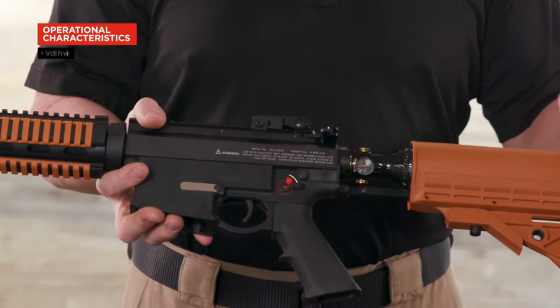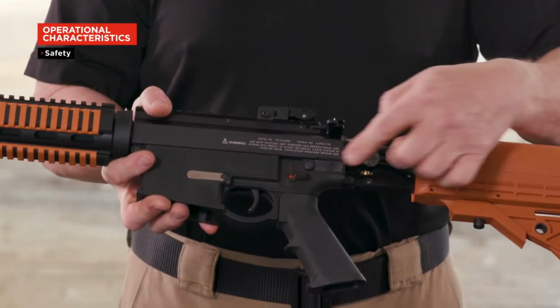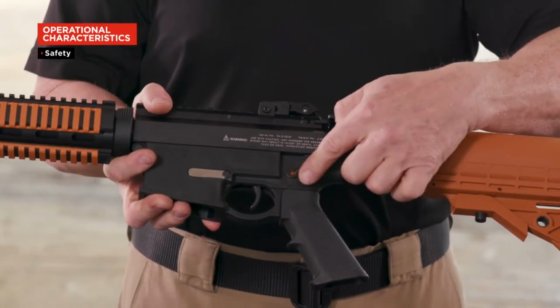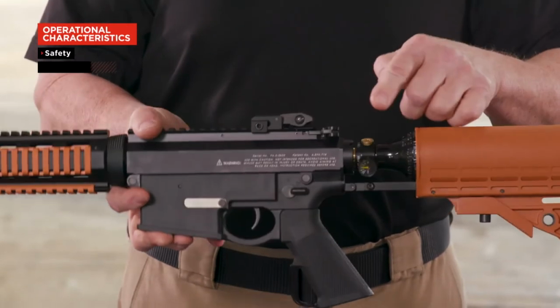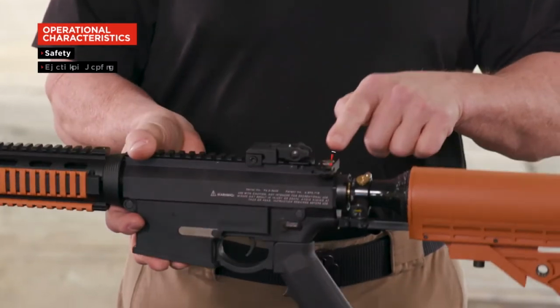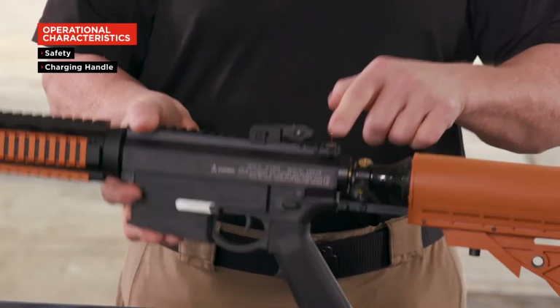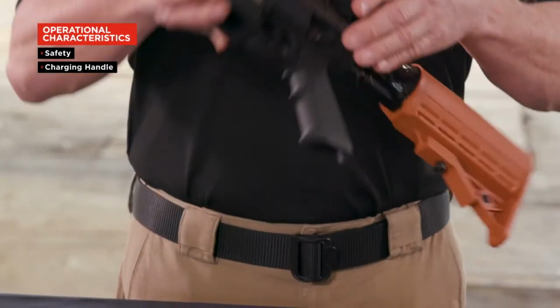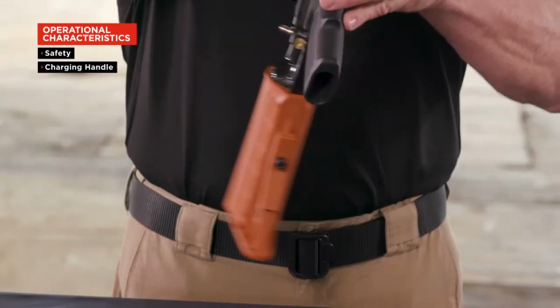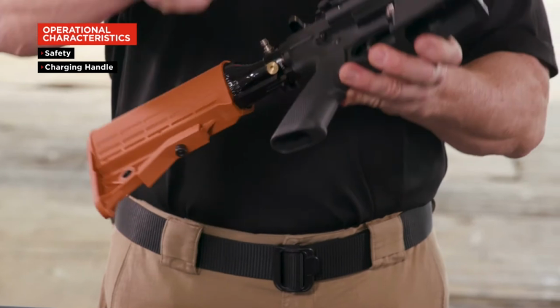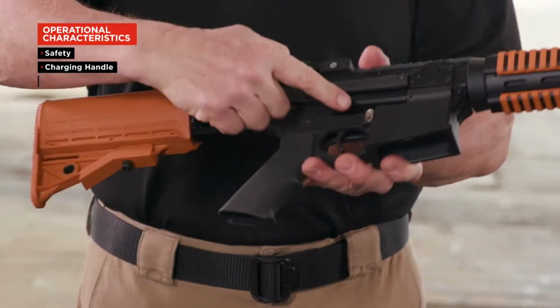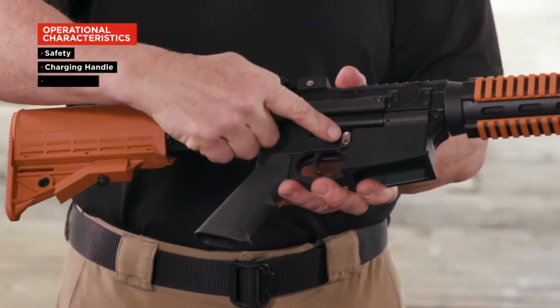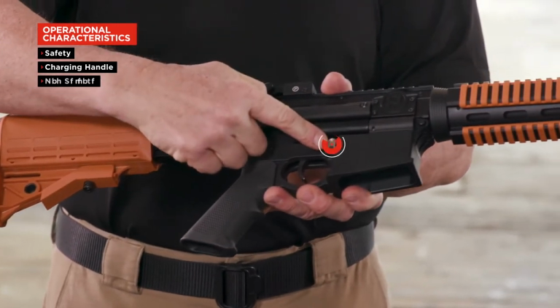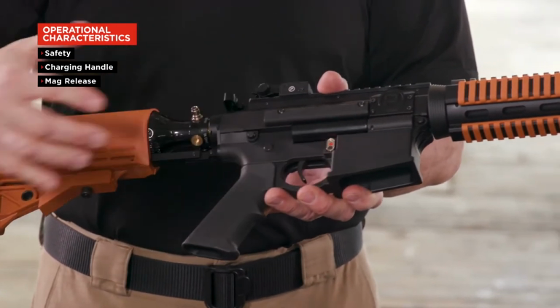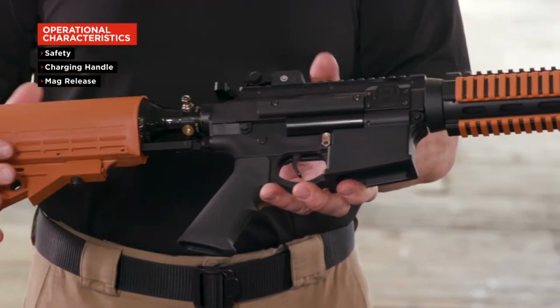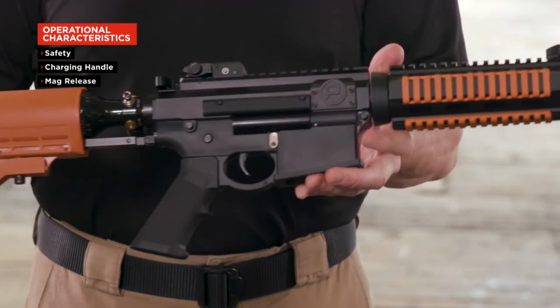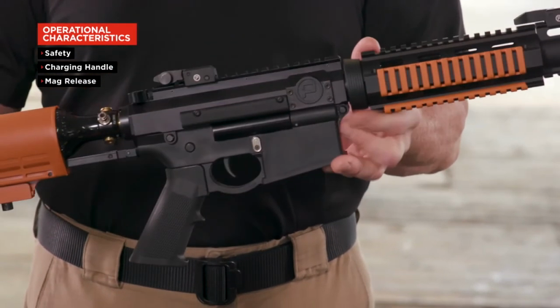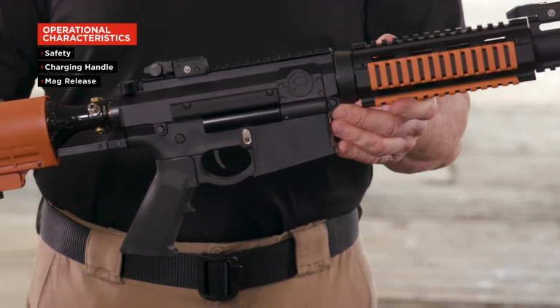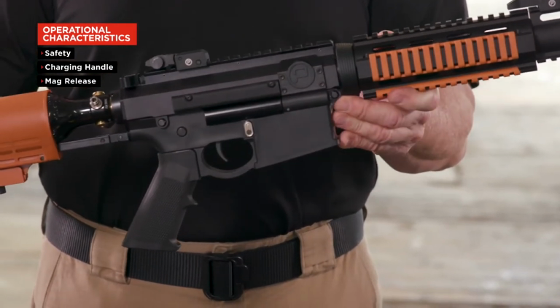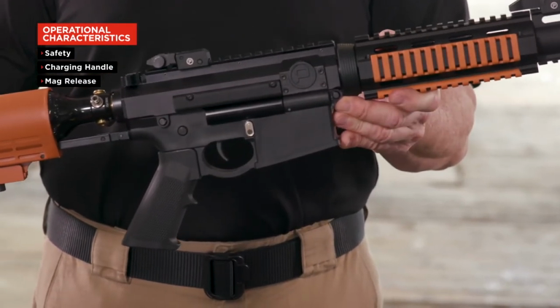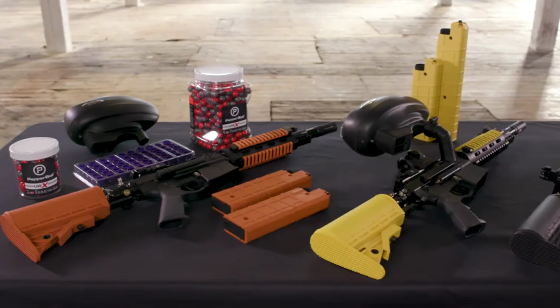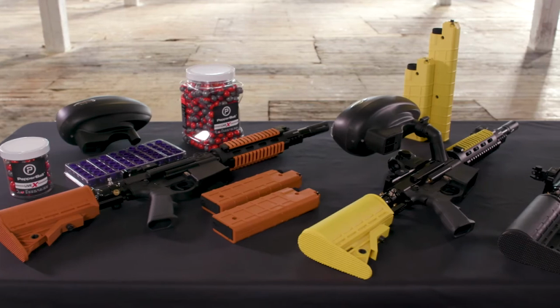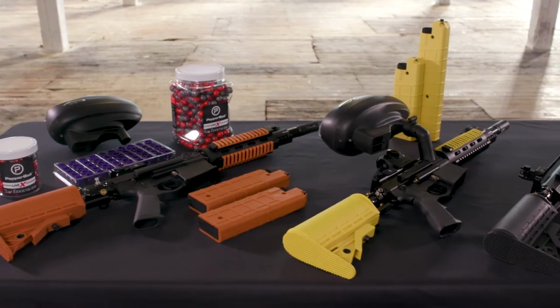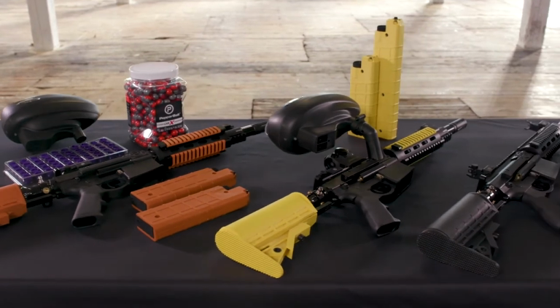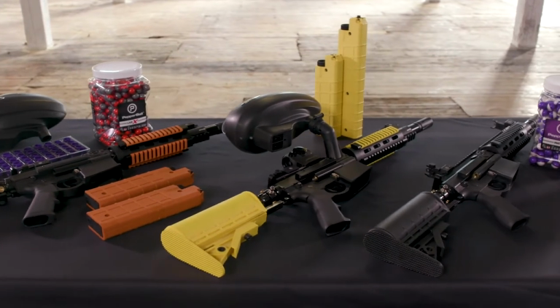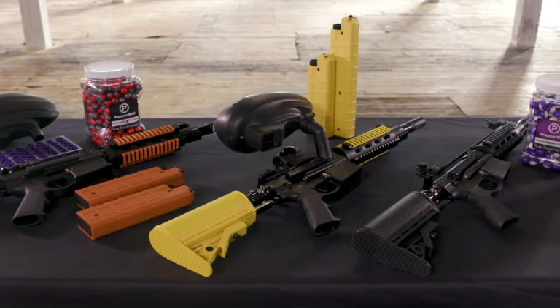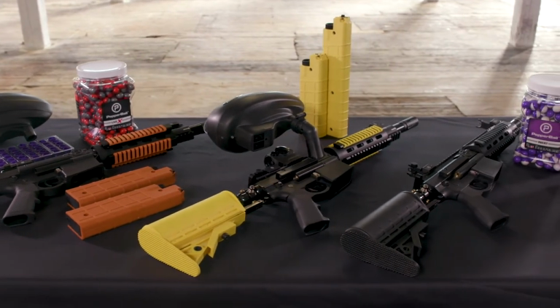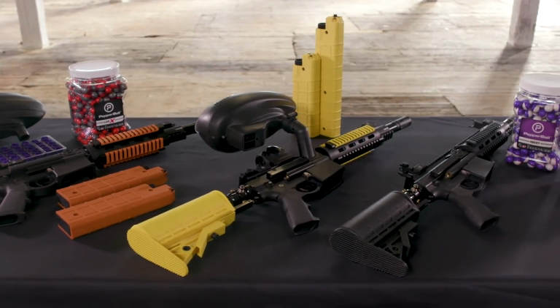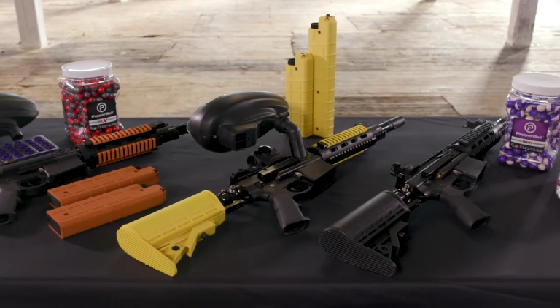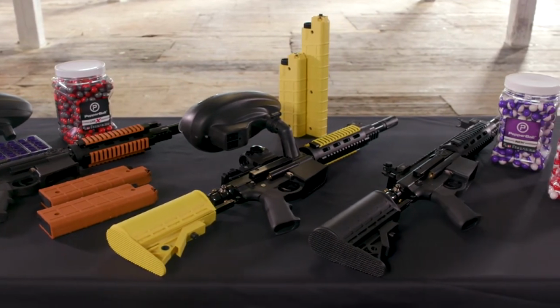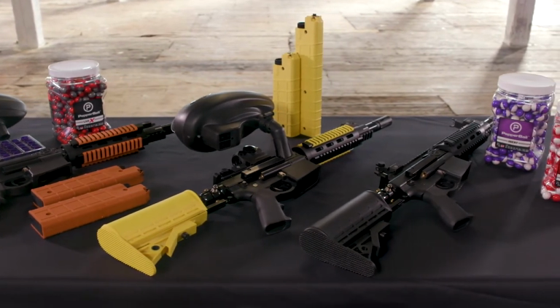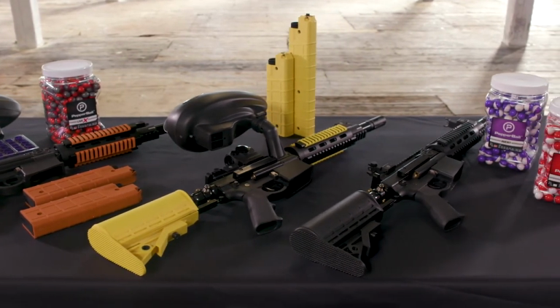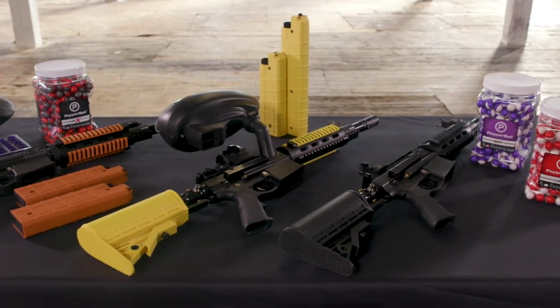The safety, charging handle, and magazine release are all located in the same position, allowing for quick muscle memory training. It can be used with or without the hopper and is available in black, yellow, and orange.